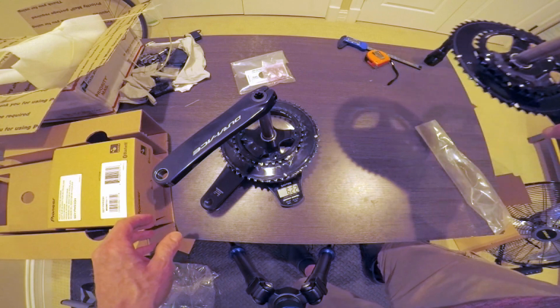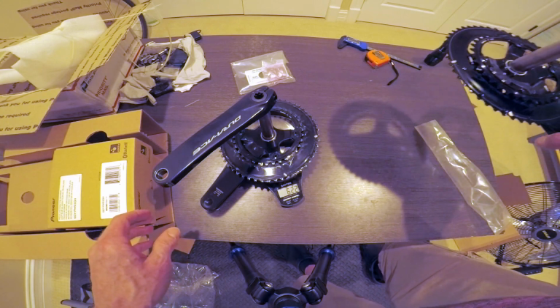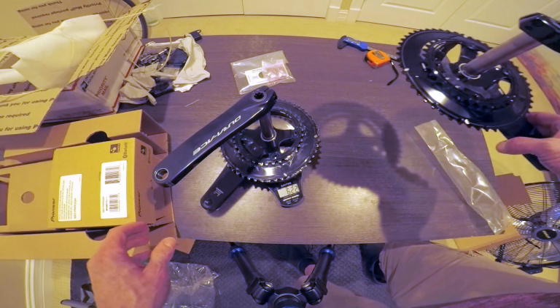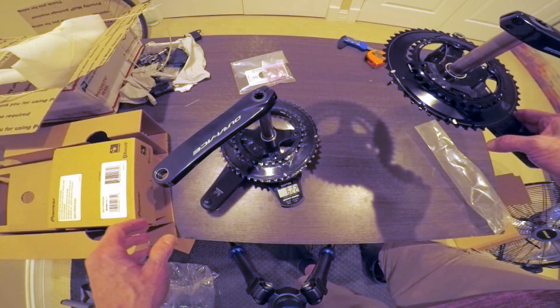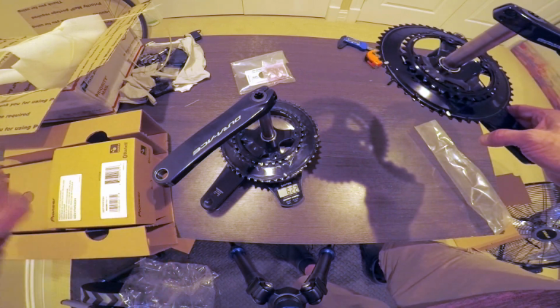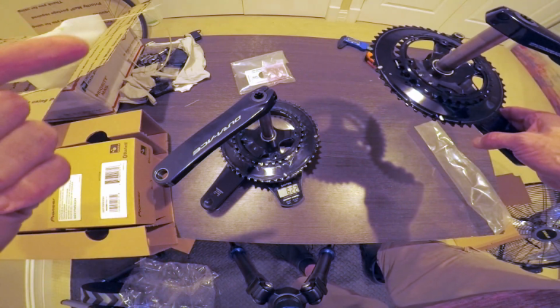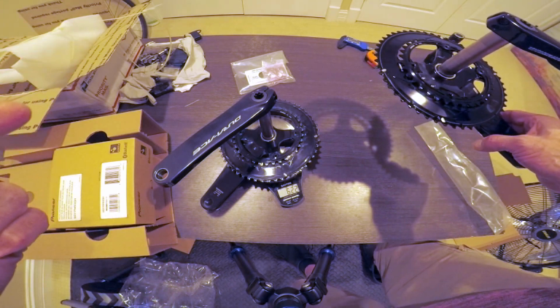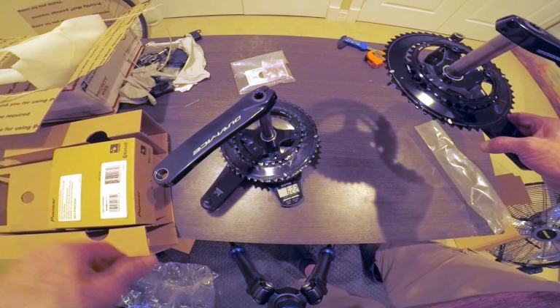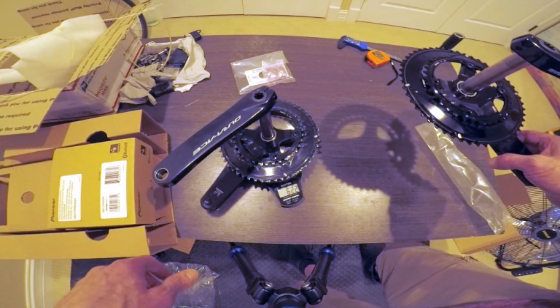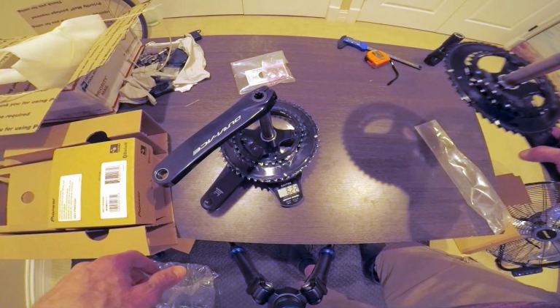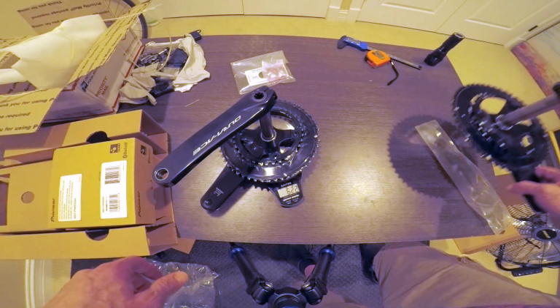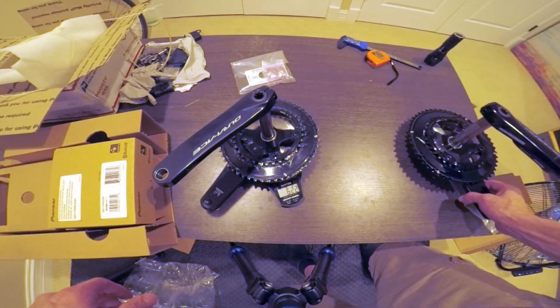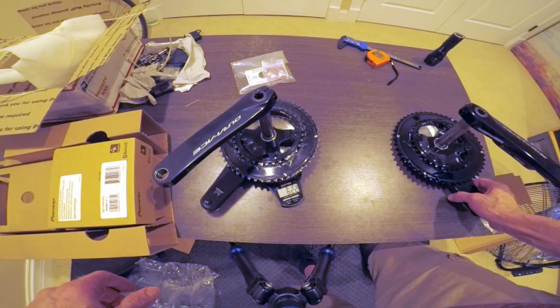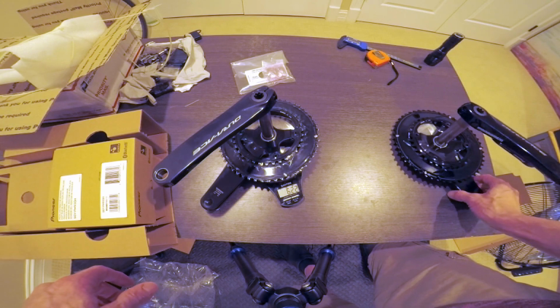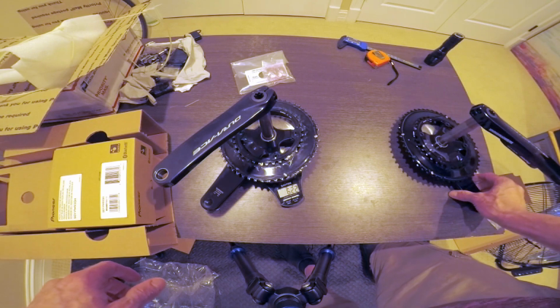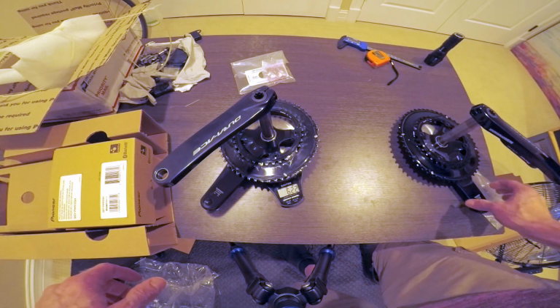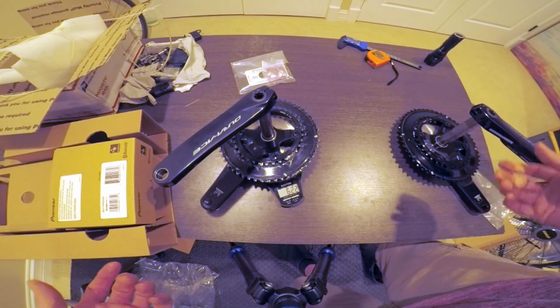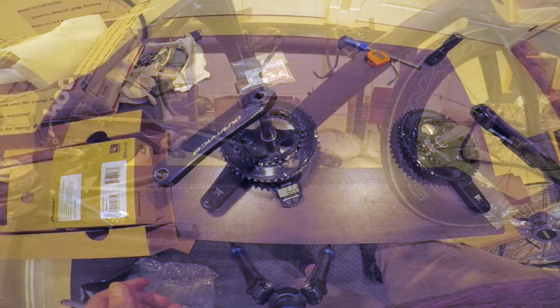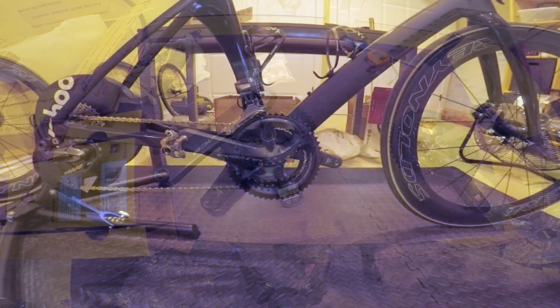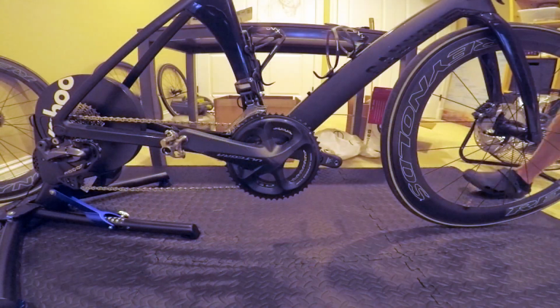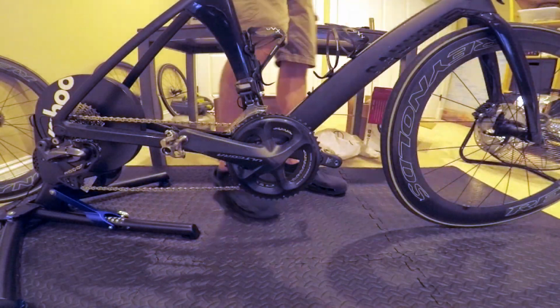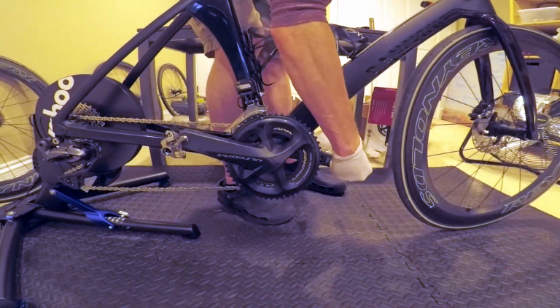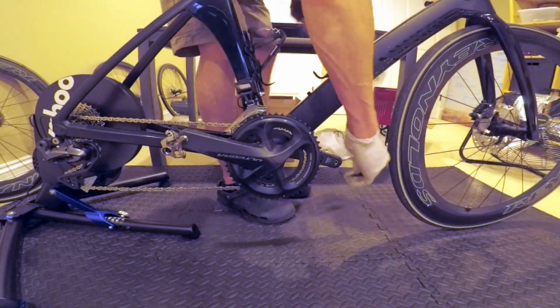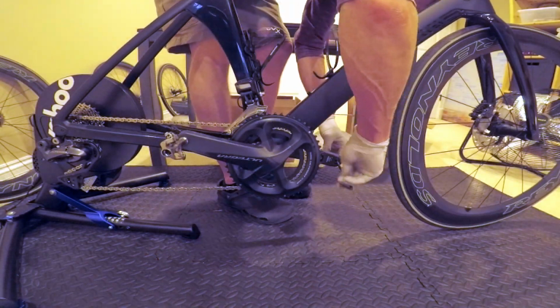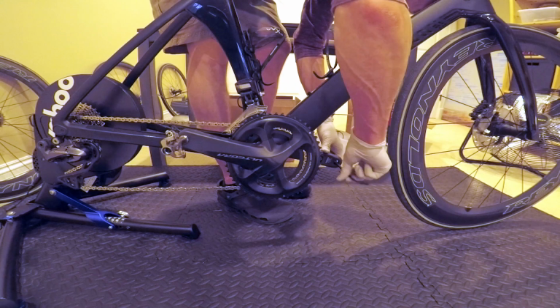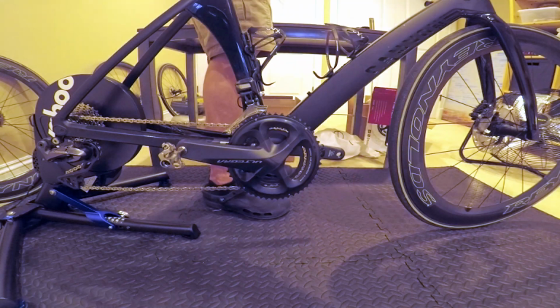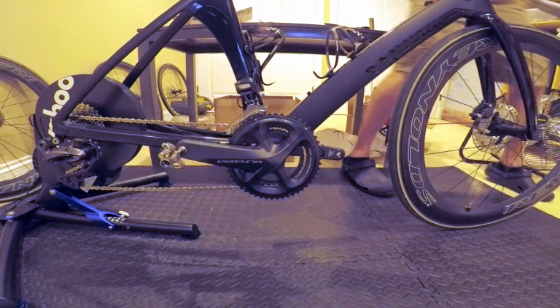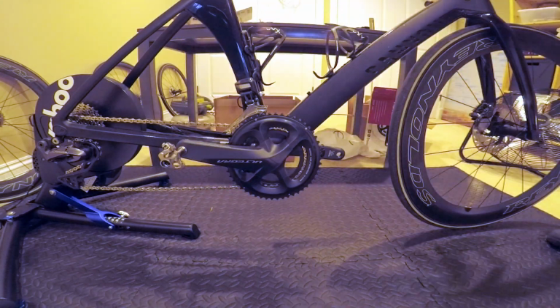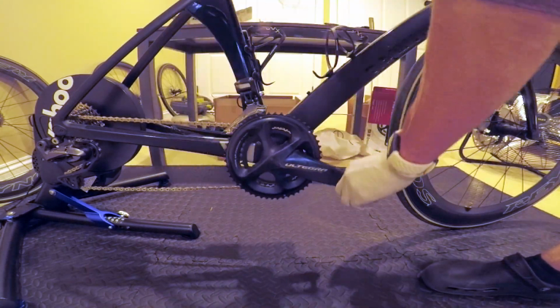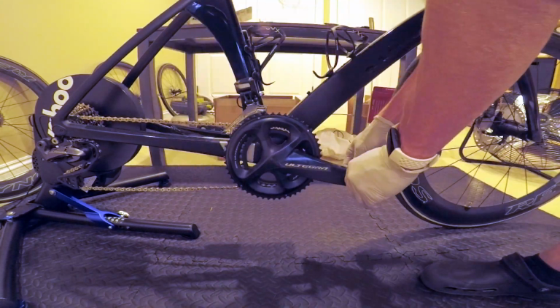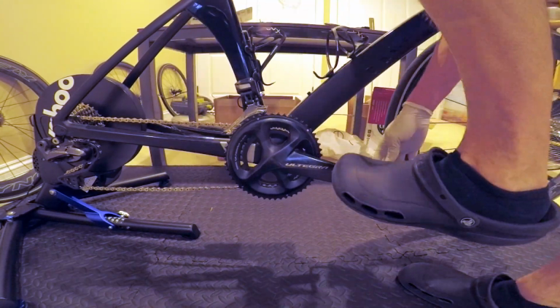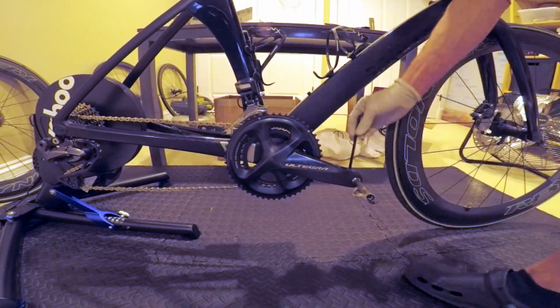So now the next step is to get this installed on the bike, and assuming you don't have a crank already installed, that's a pretty easy thing. We'll be right back.